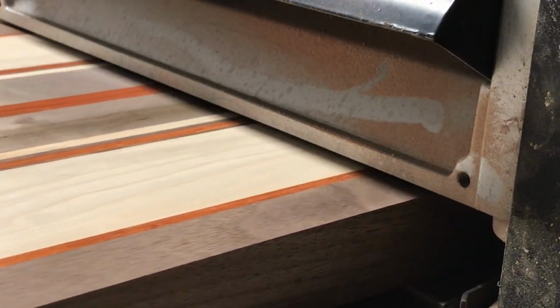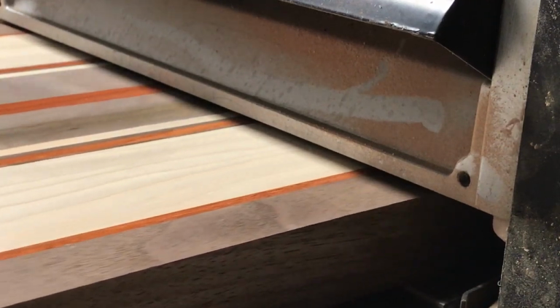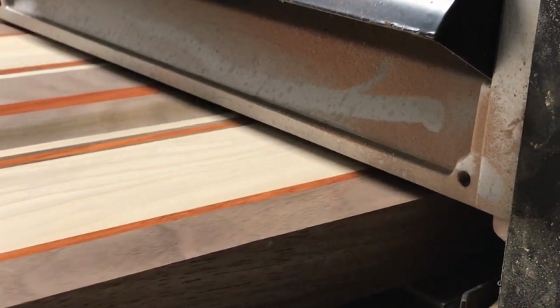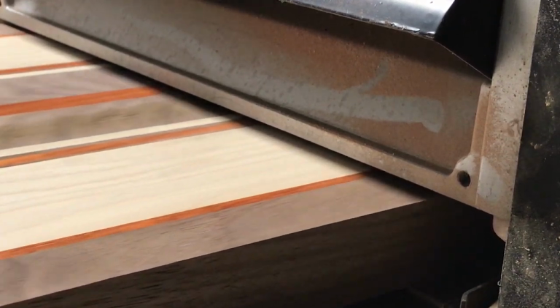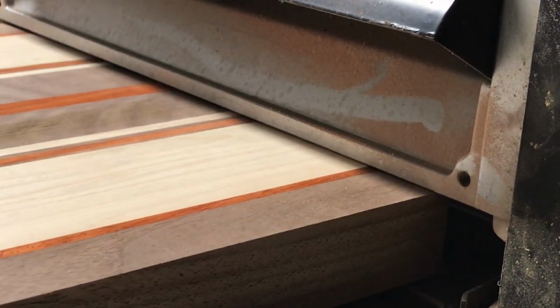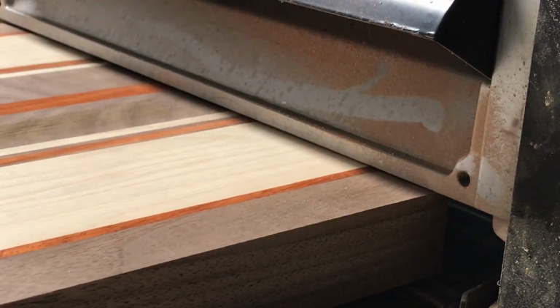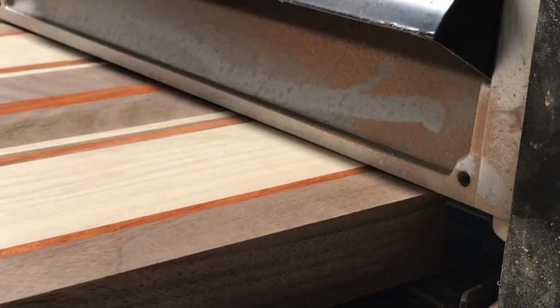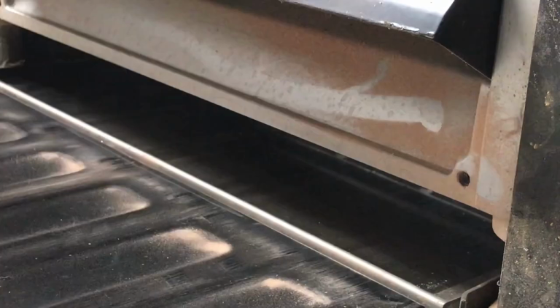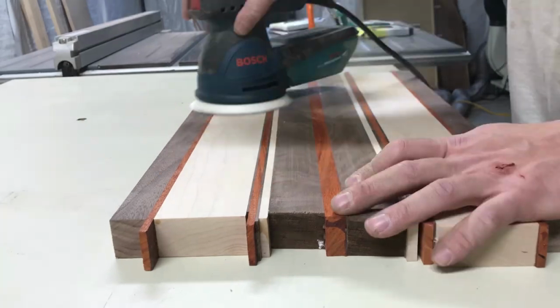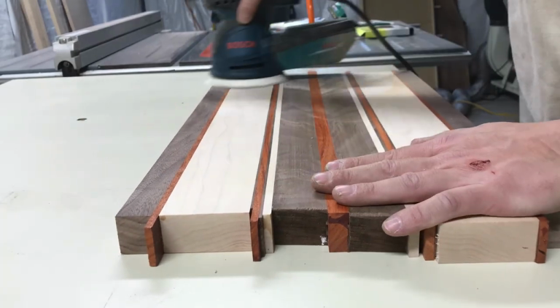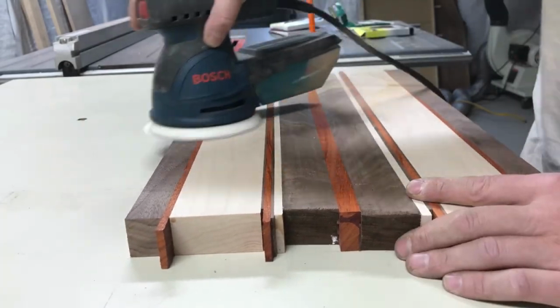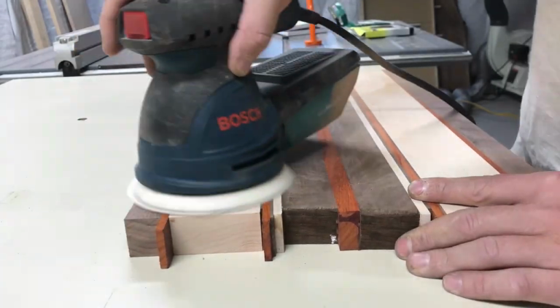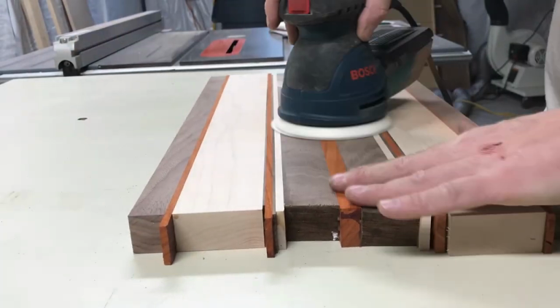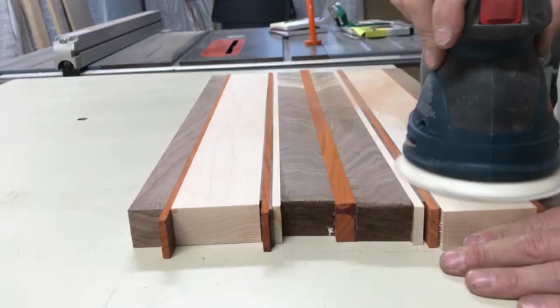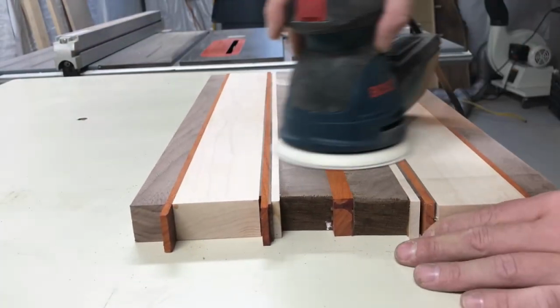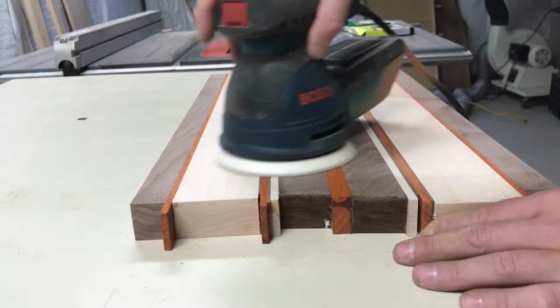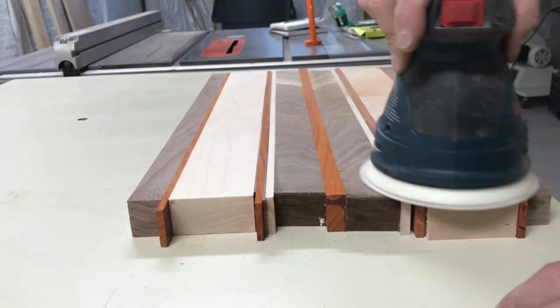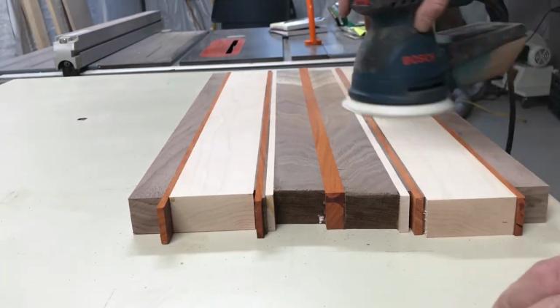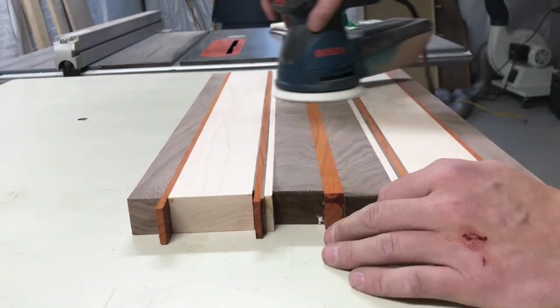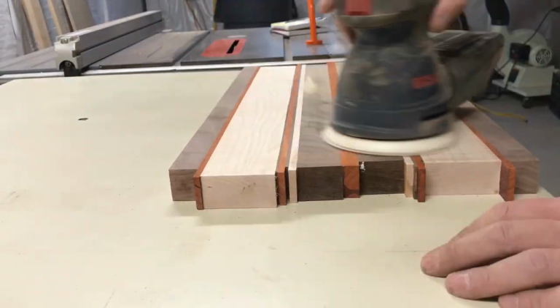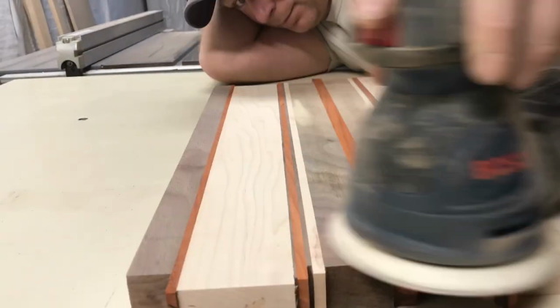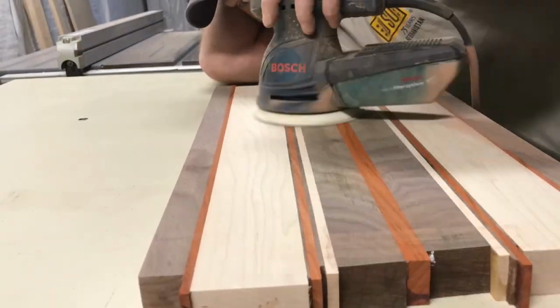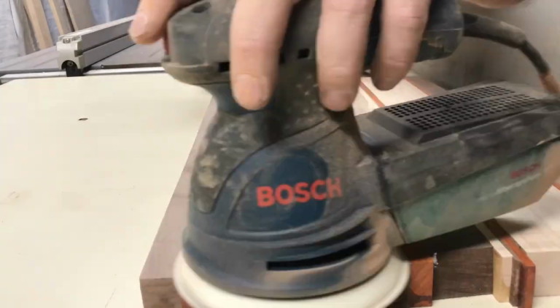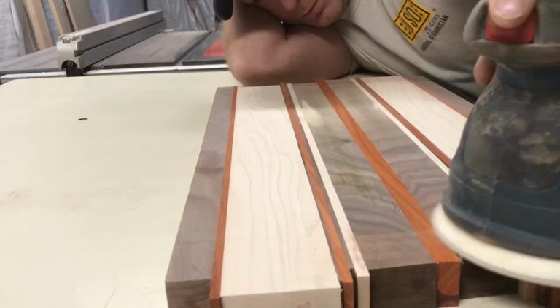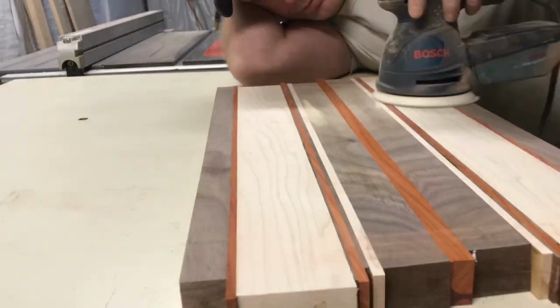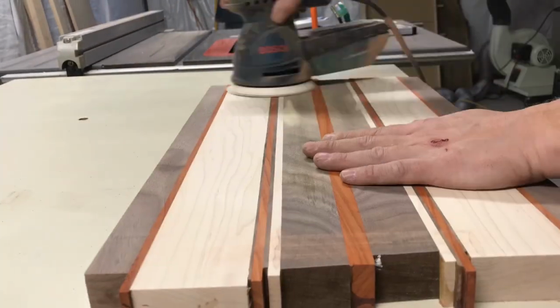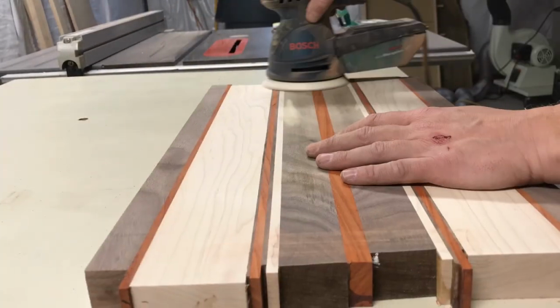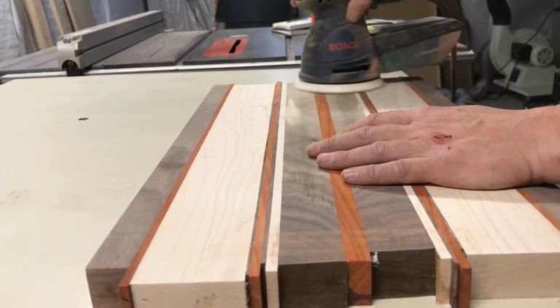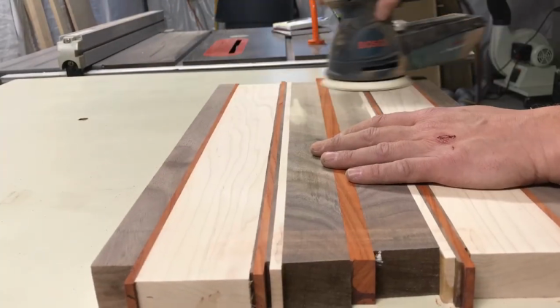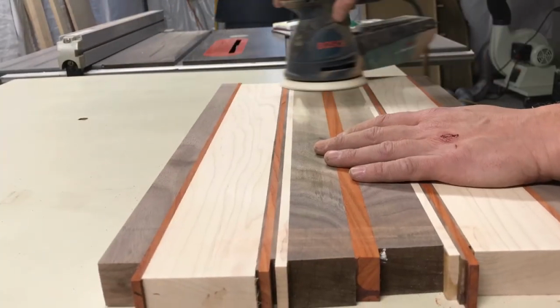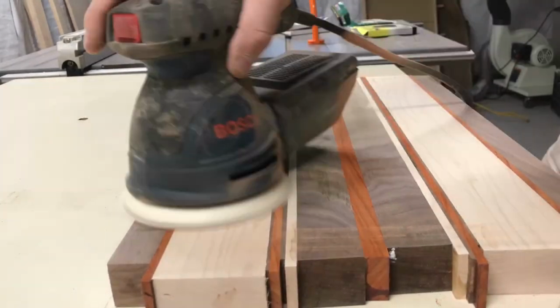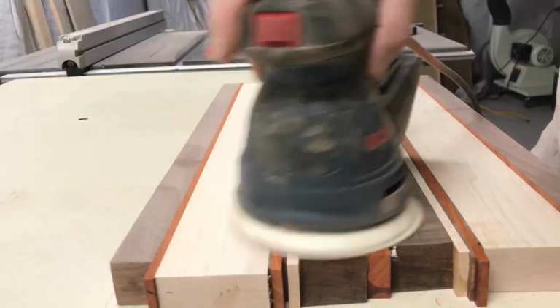A little bit more planing and it was ready for sanding — lots and lots of sanding. I started off with 120 grit and worked my way up to 1000. Might be a little overkill, but I wanted this thing to be as smooth as possible.